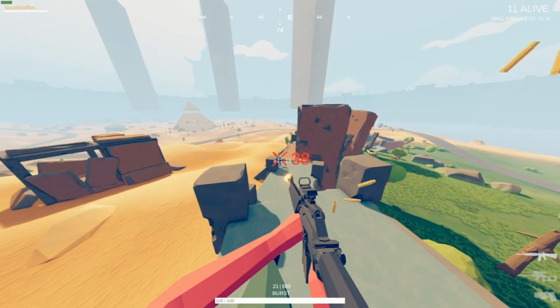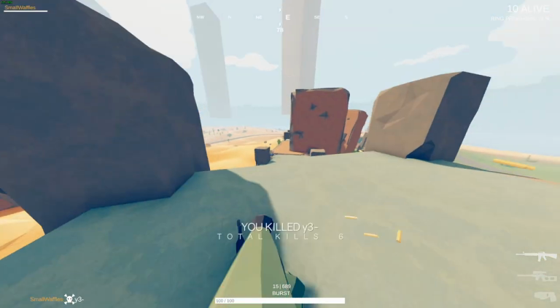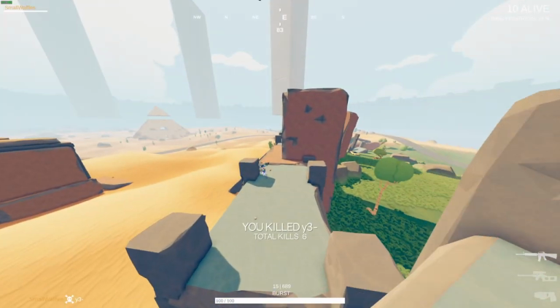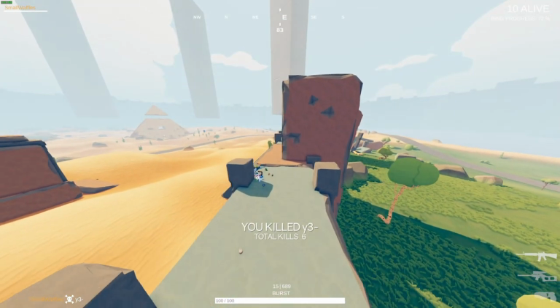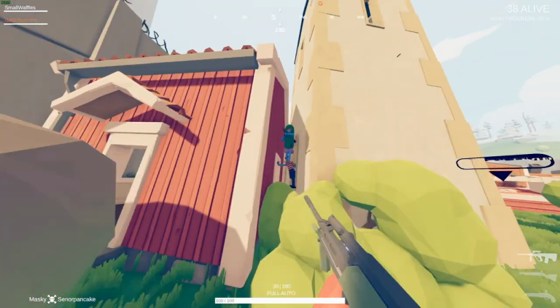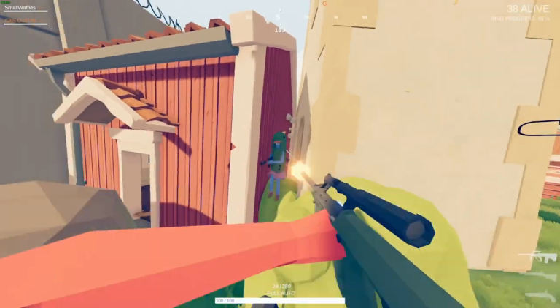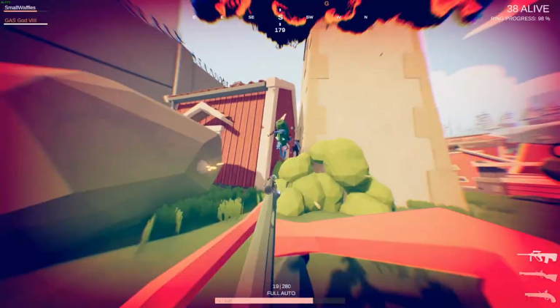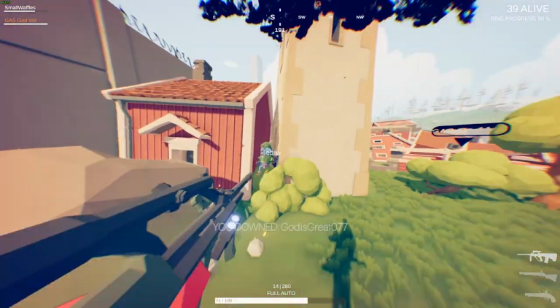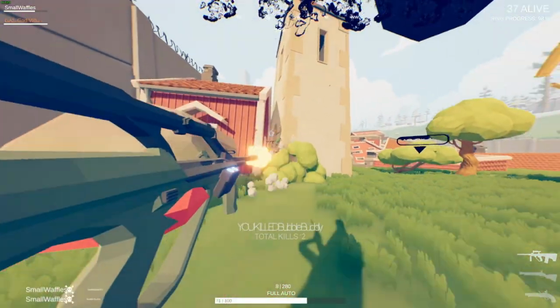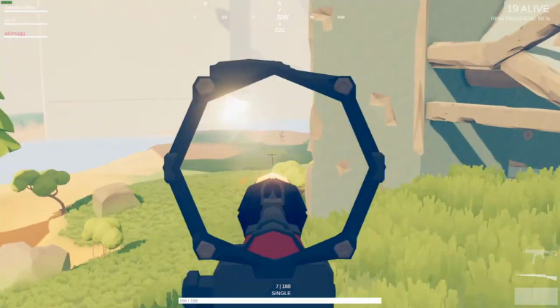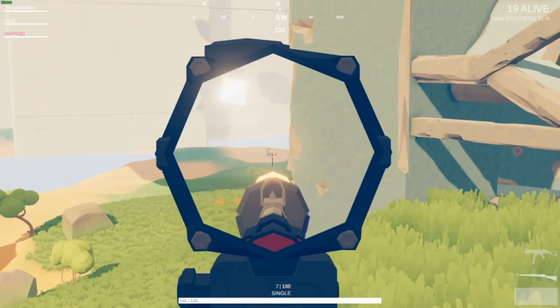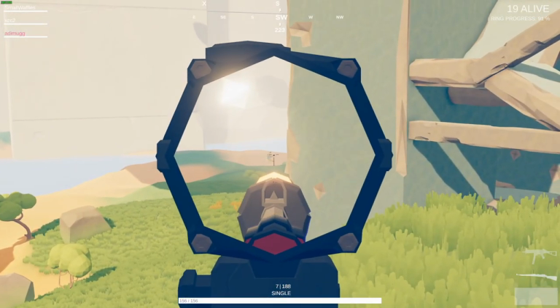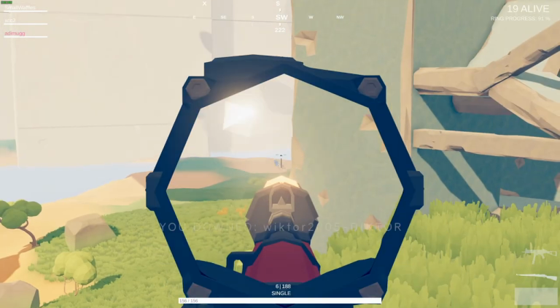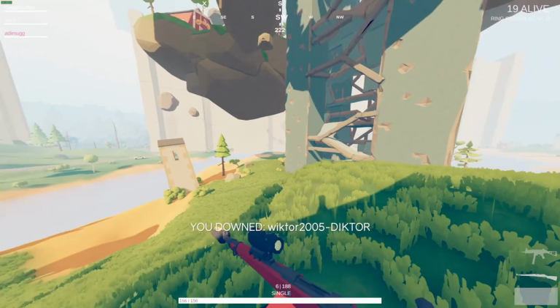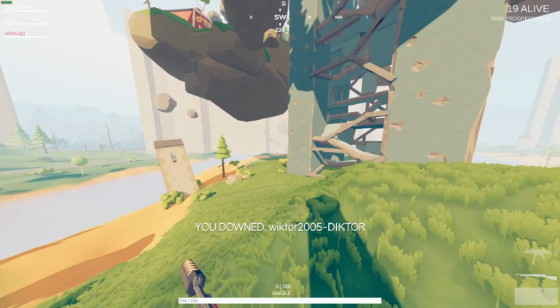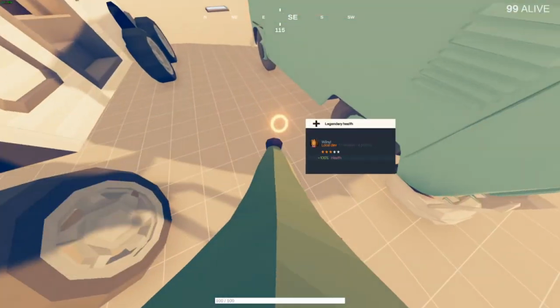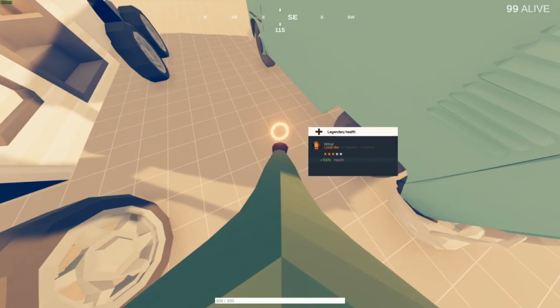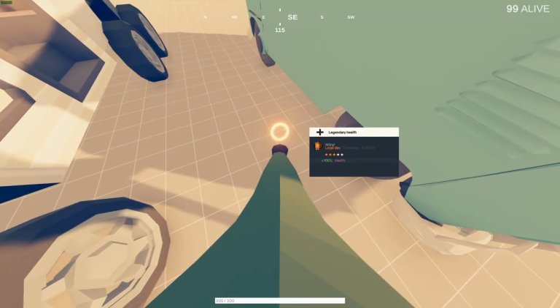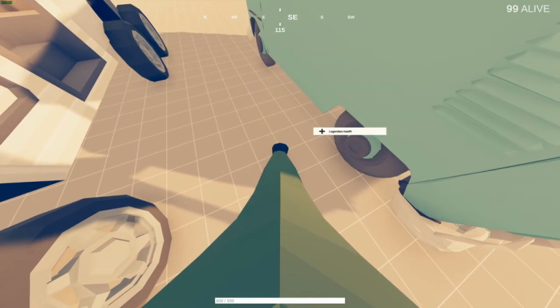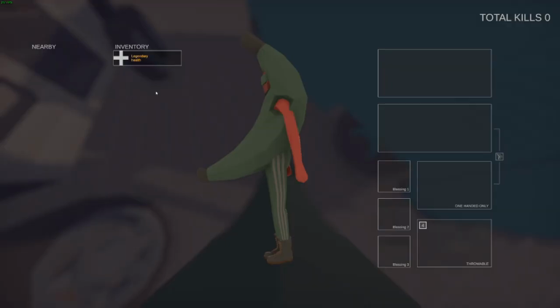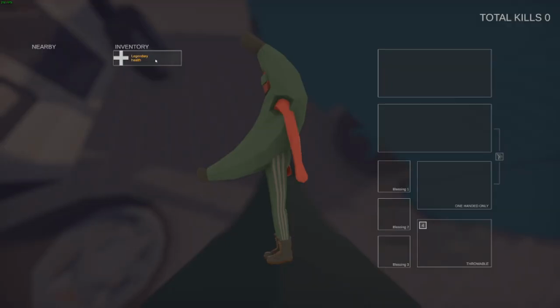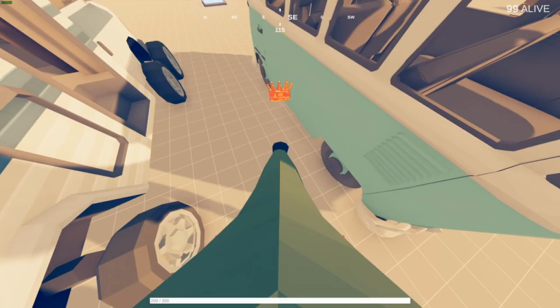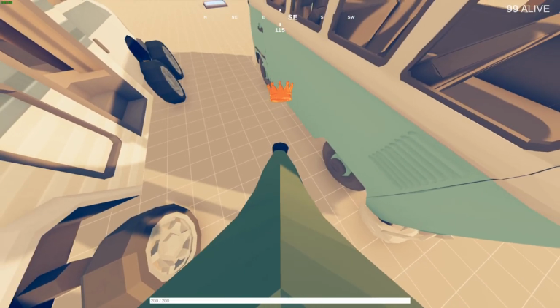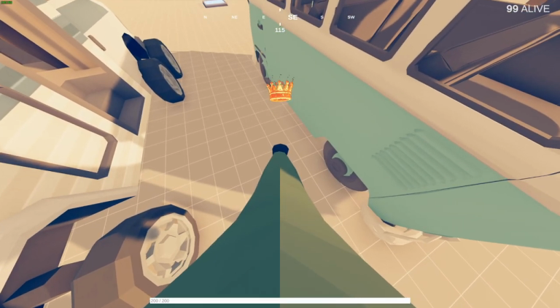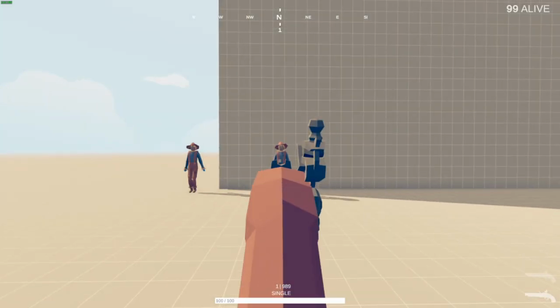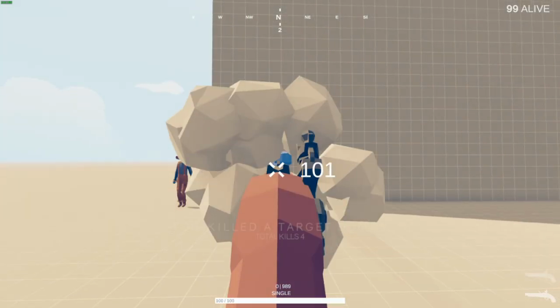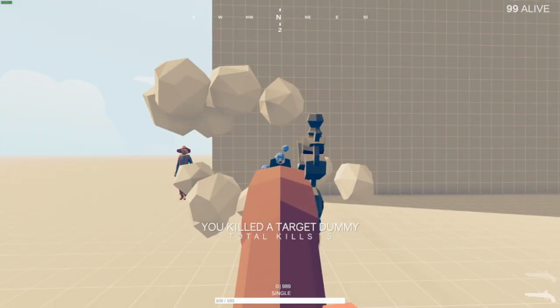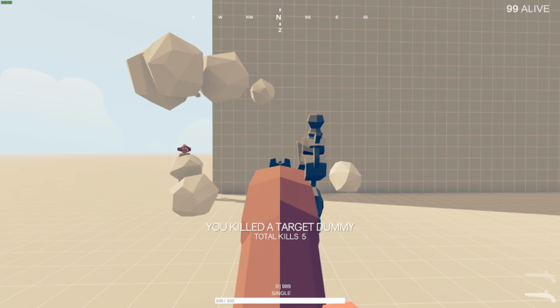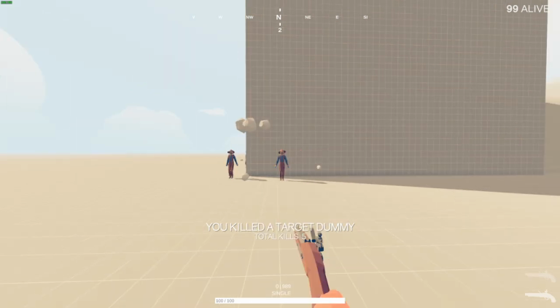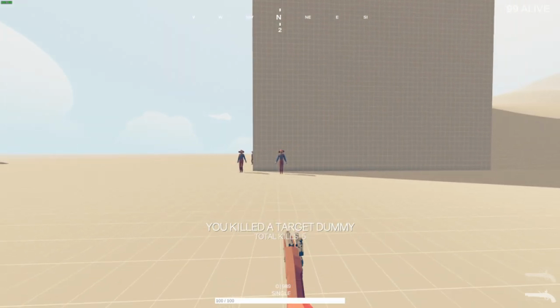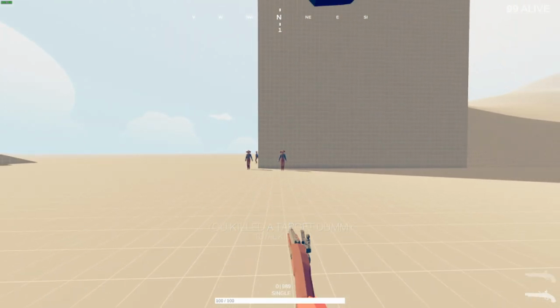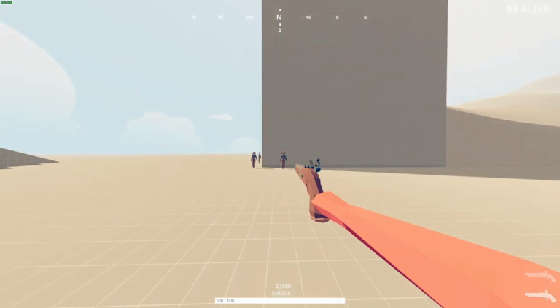Headshots with most sniper rifles are going to one-shot unless they've got something crazy like legendary health. And some weapons like the flintlock have large damage falloff, meaning that they won't one-shot past a certain distance, so keep that in mind.